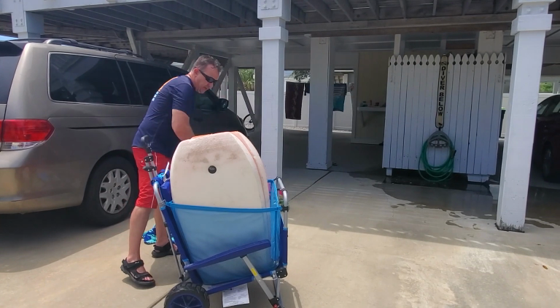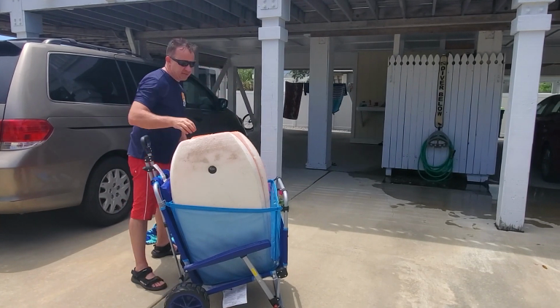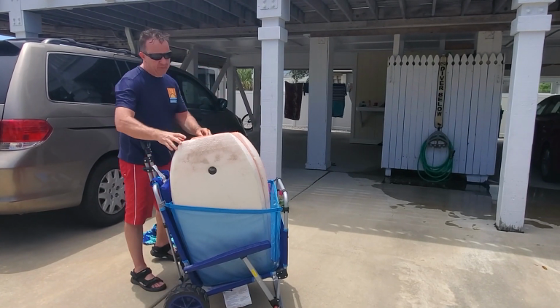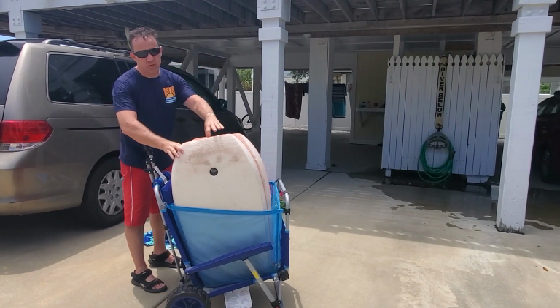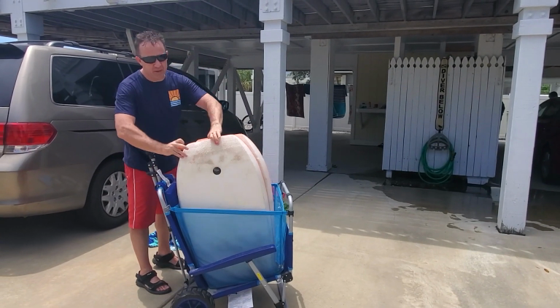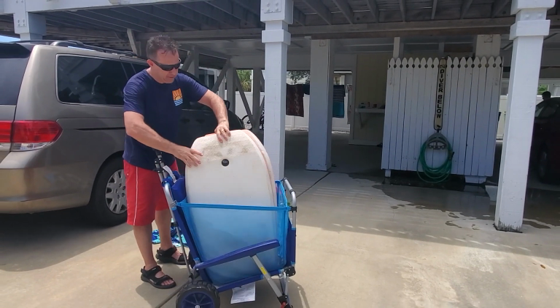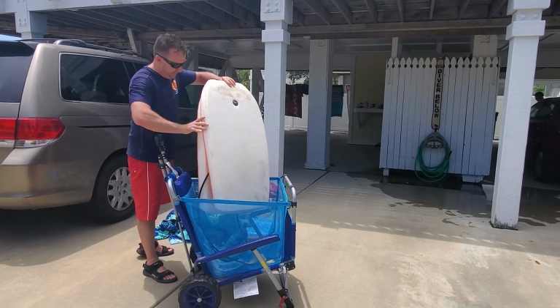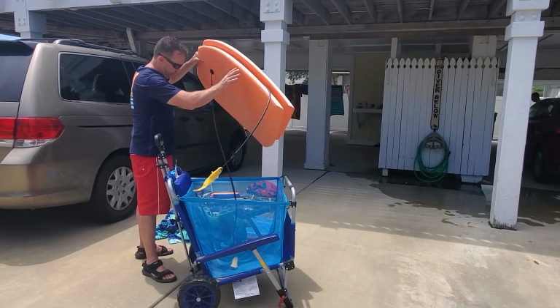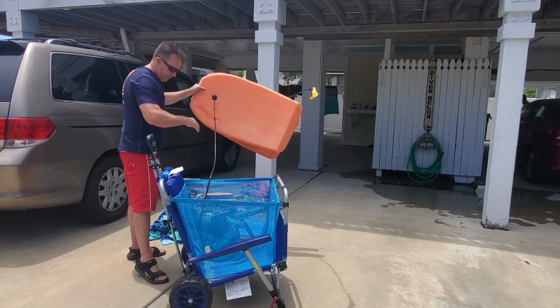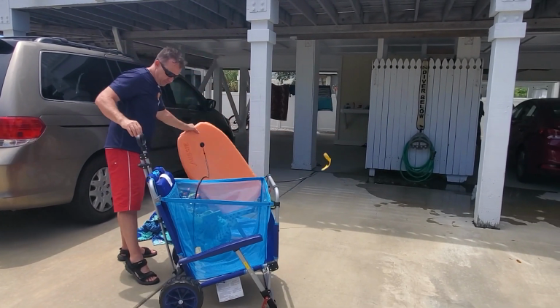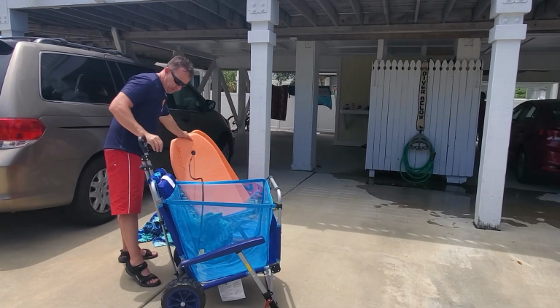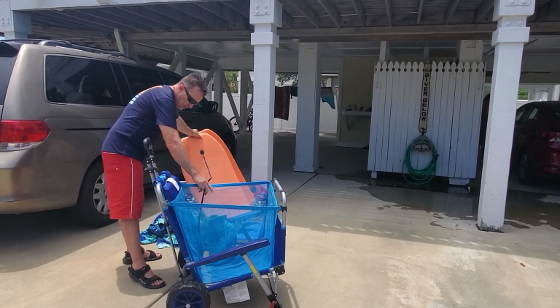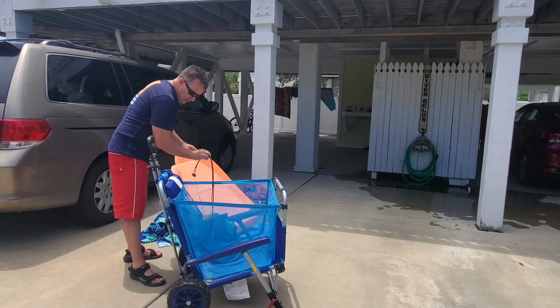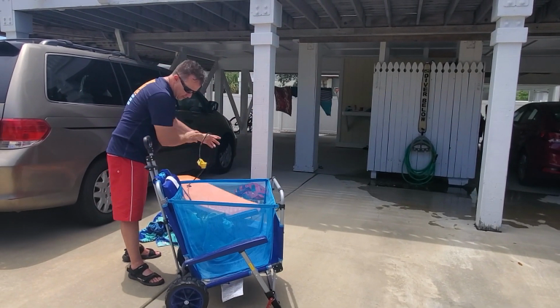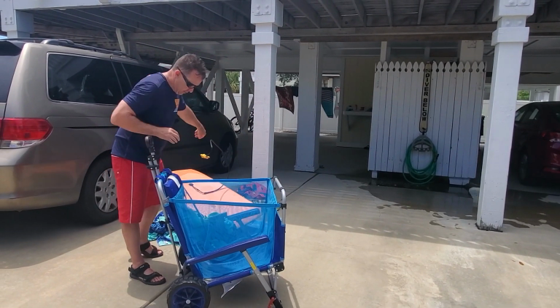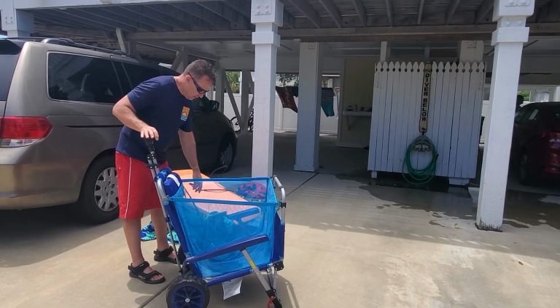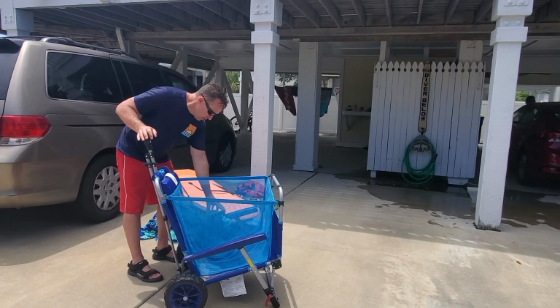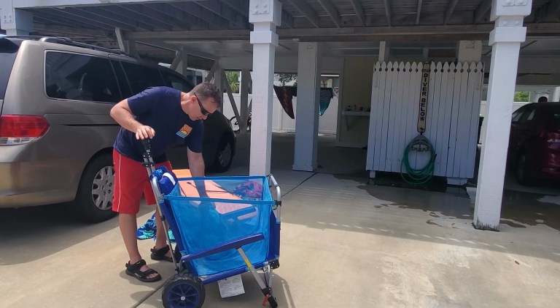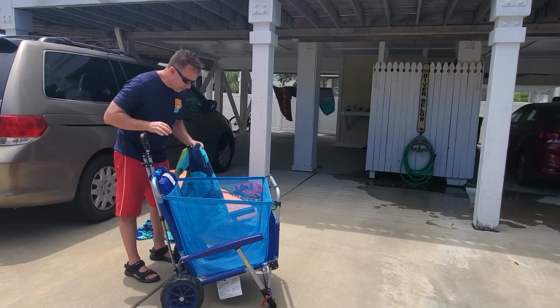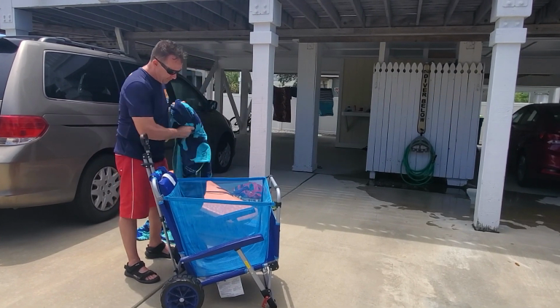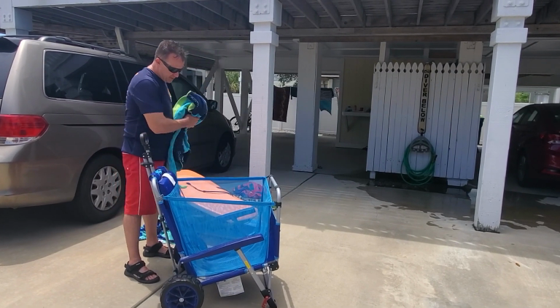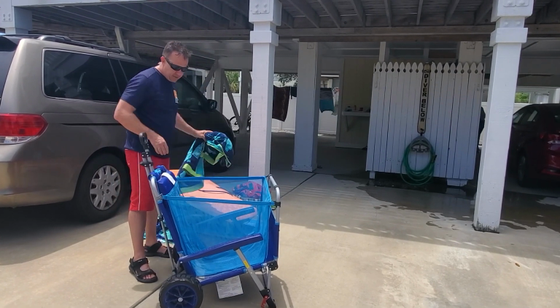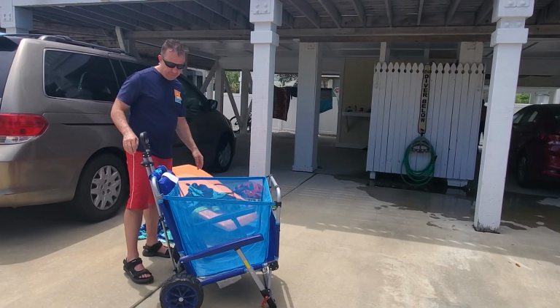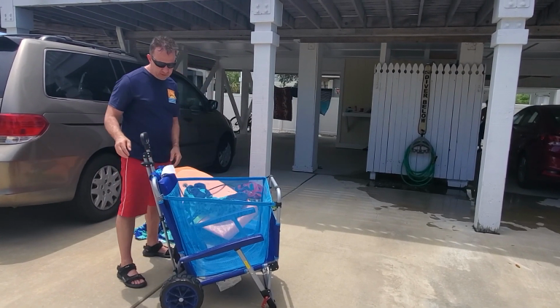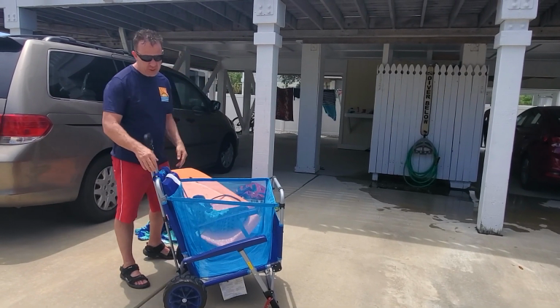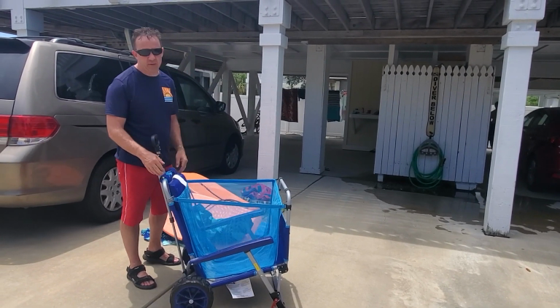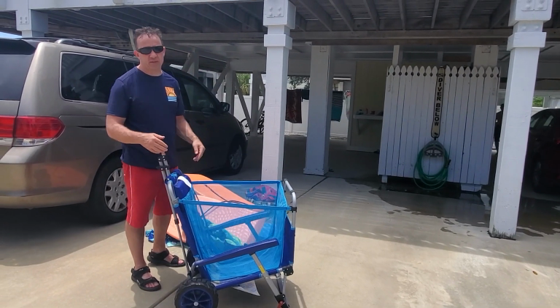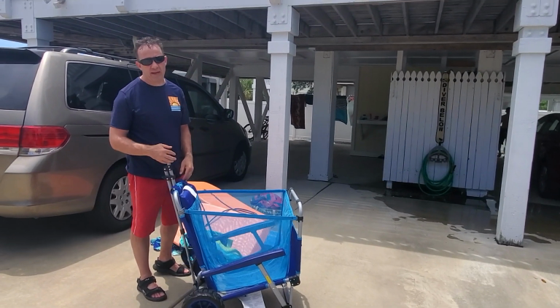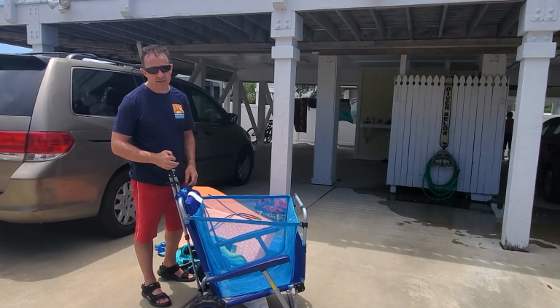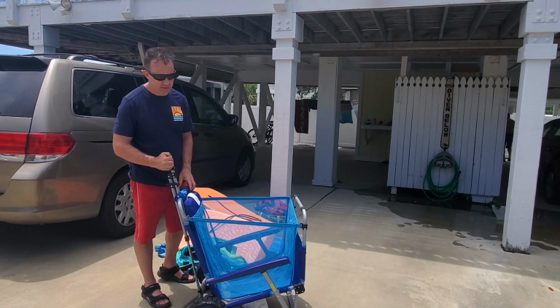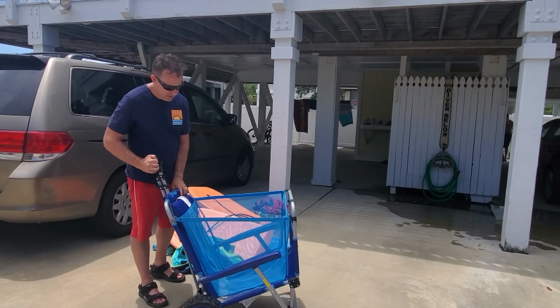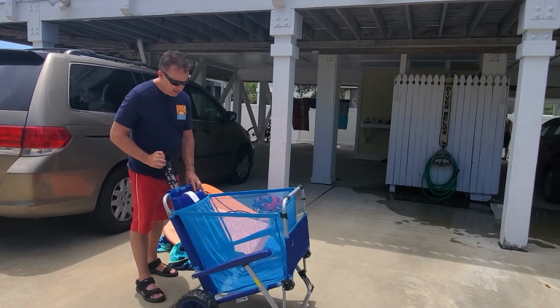I think it's got about a 200-pound limit — no, about 250. It's actually different for when it's a chair versus when it's a wagon. Oh, good to know.